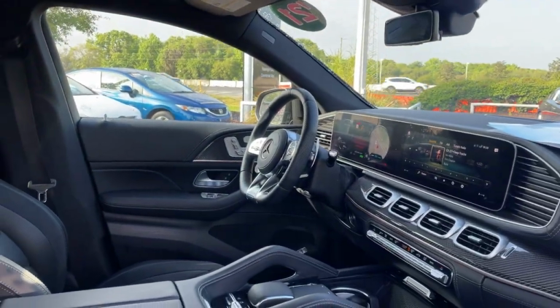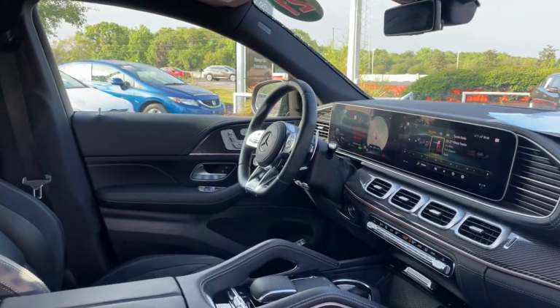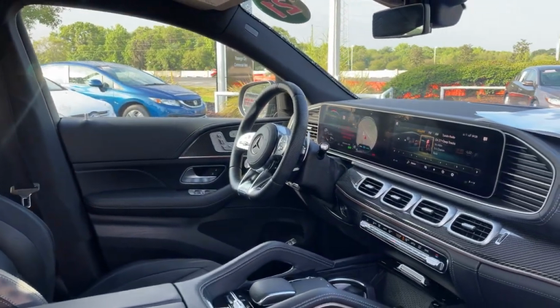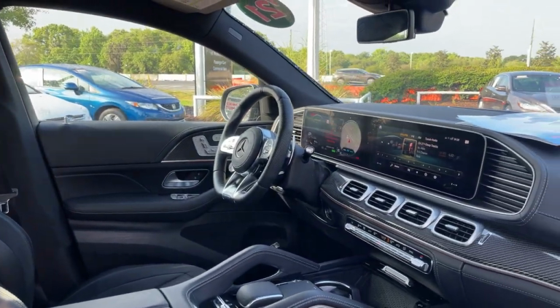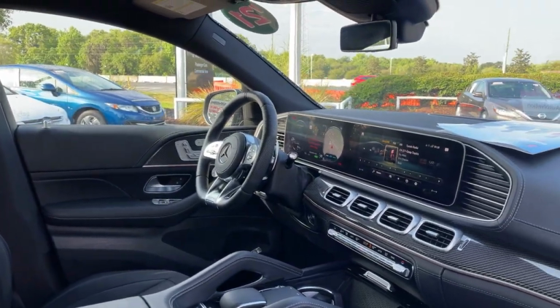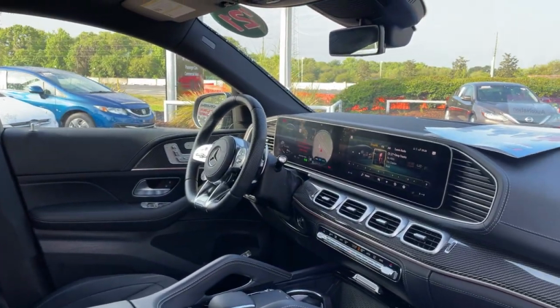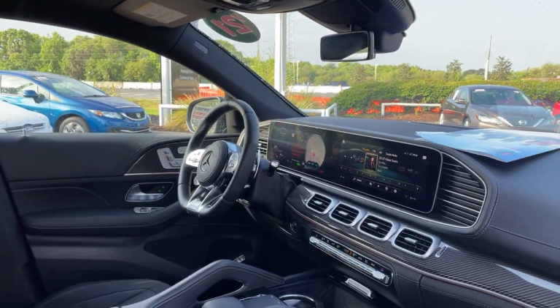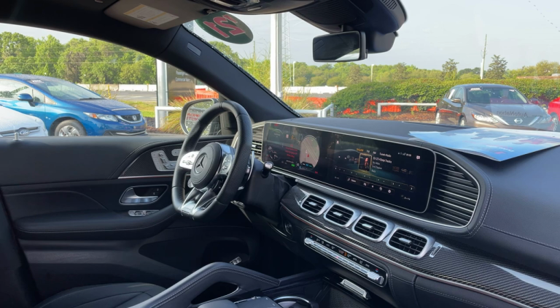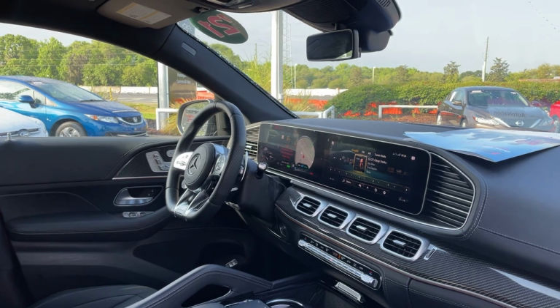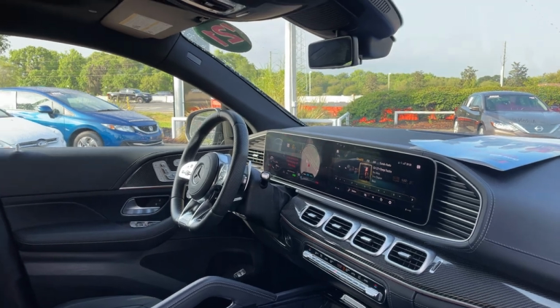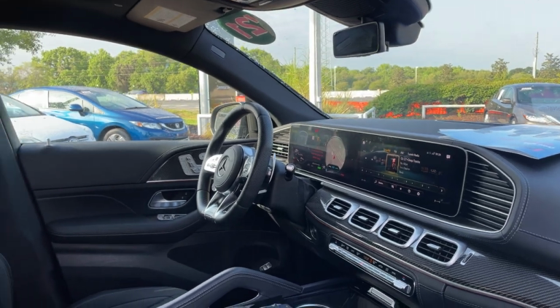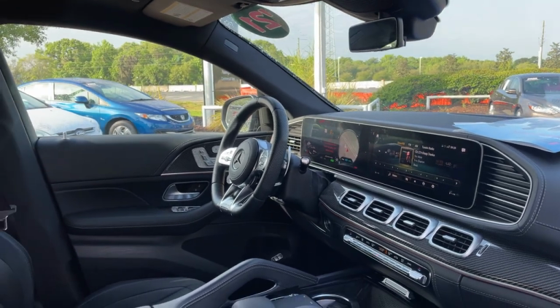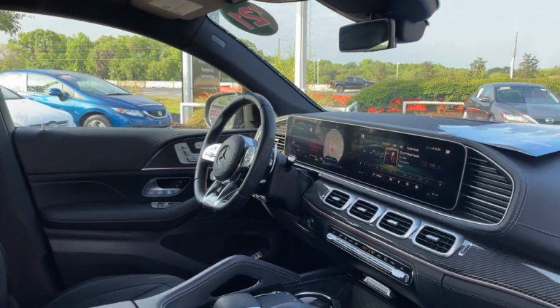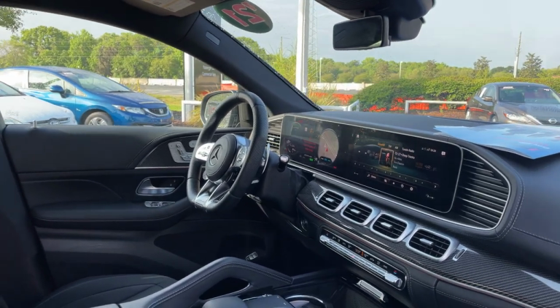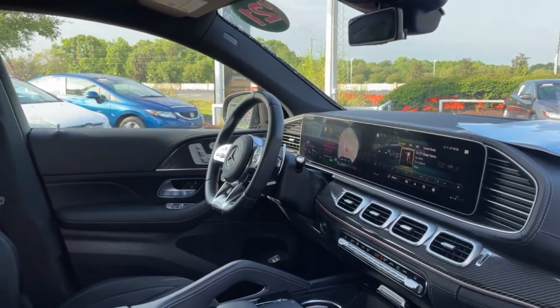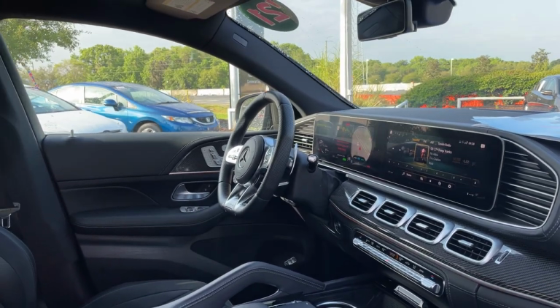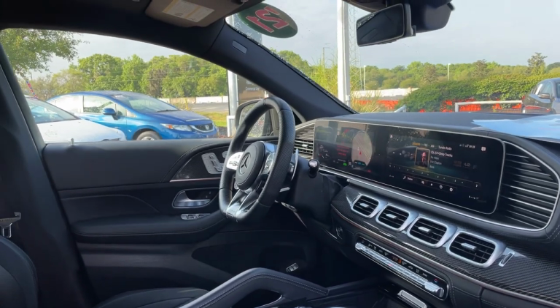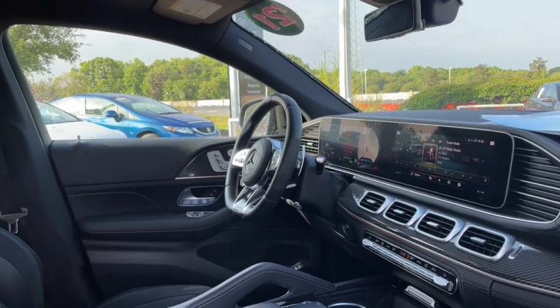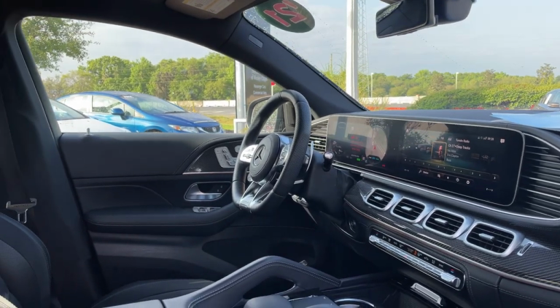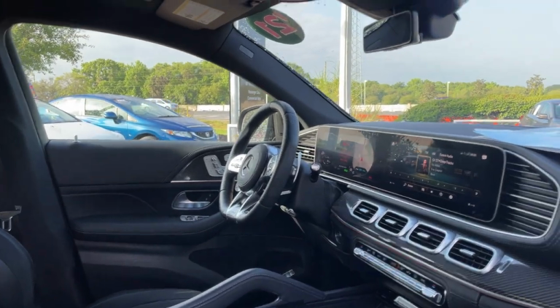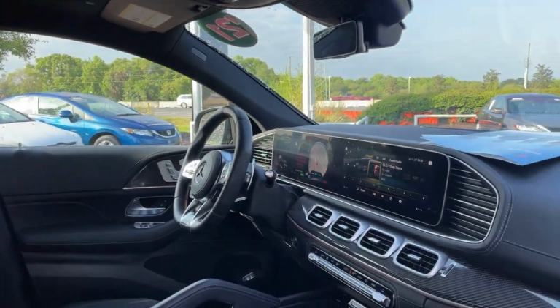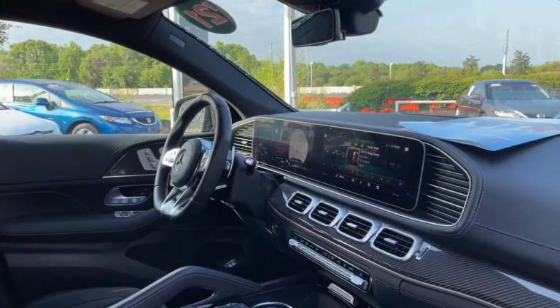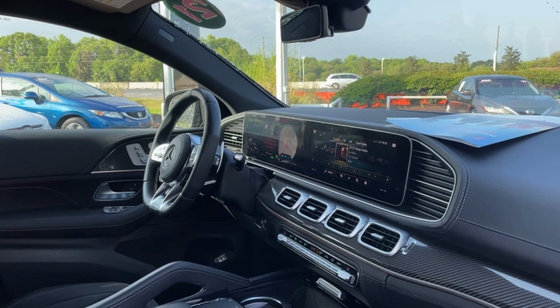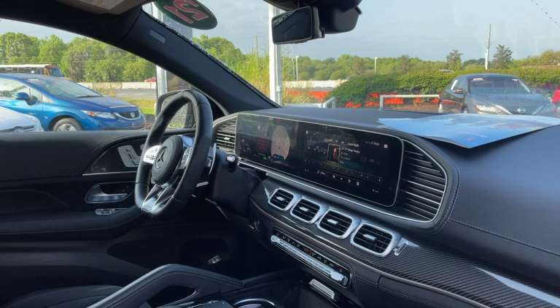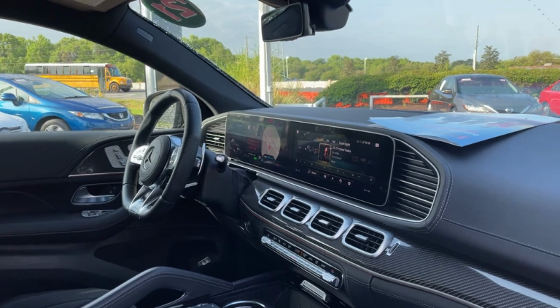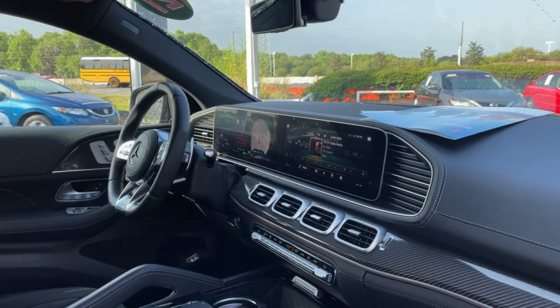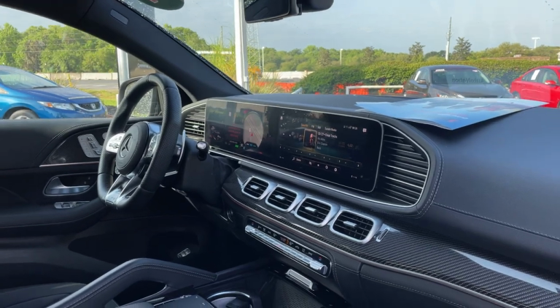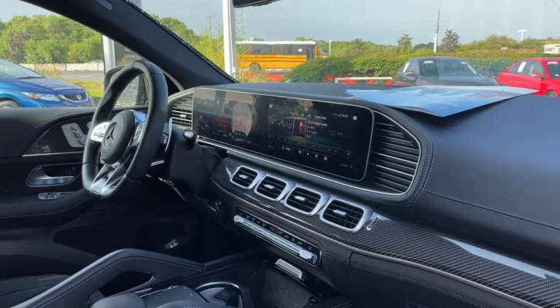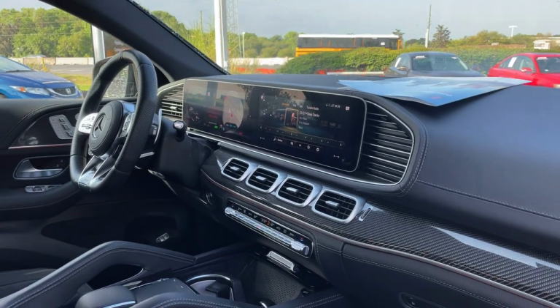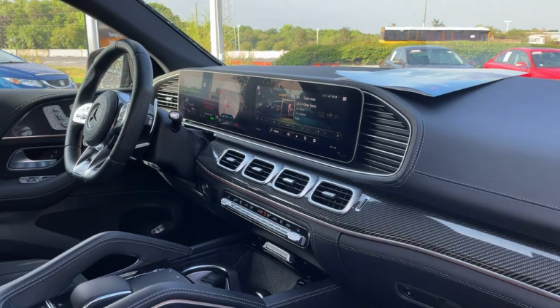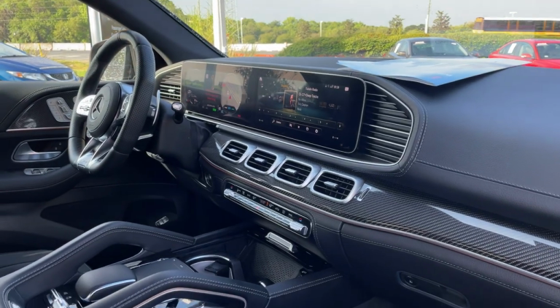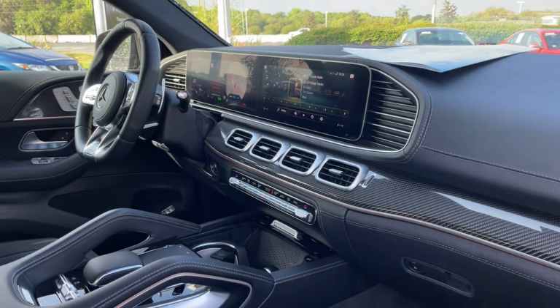Dual power seats, memory seating on both sides, power windows, locks and mirrors, leather wrapped sports steering wheel, paddle shifters, Bluetooth through your cell phone, electronic climate control, satellite radio, navigation.